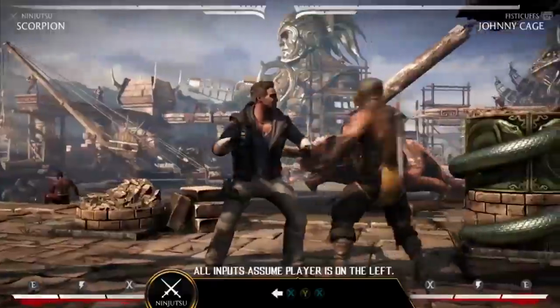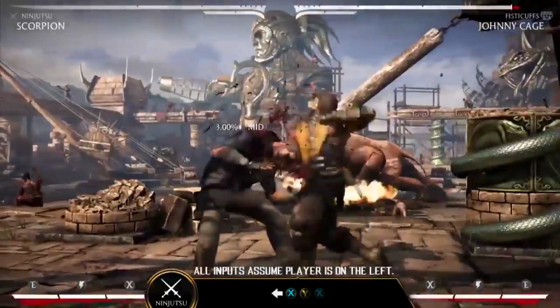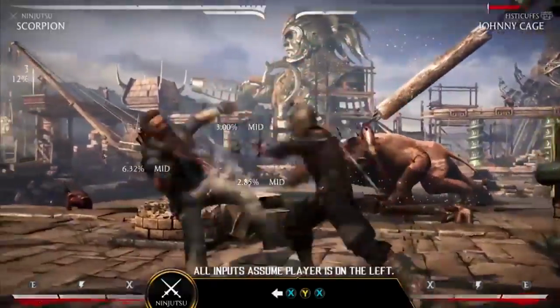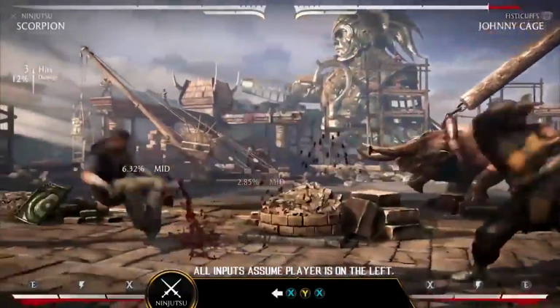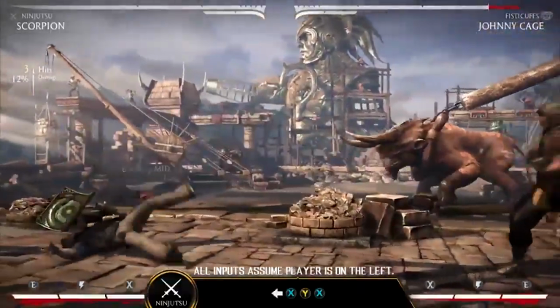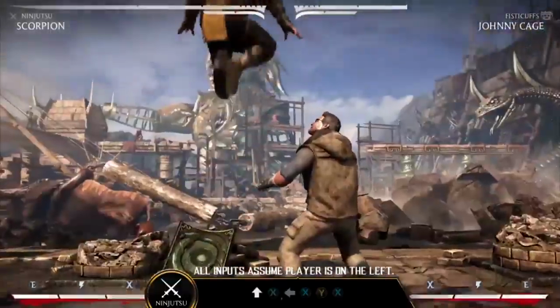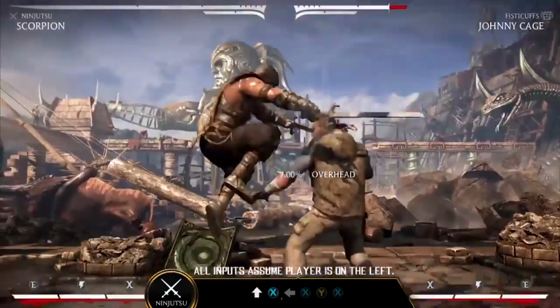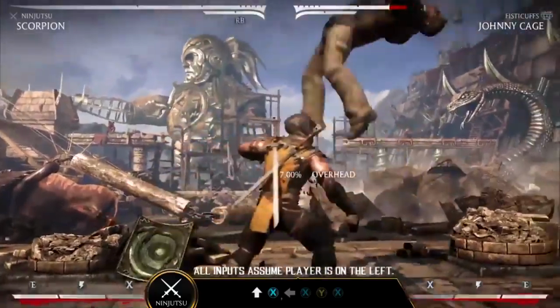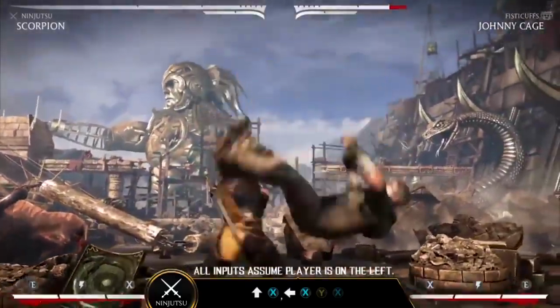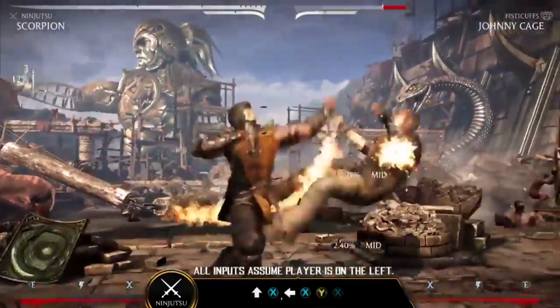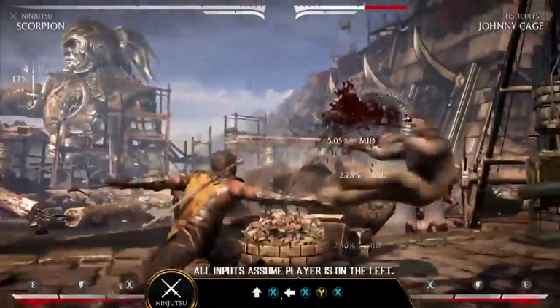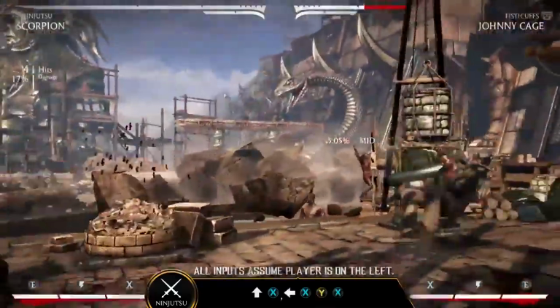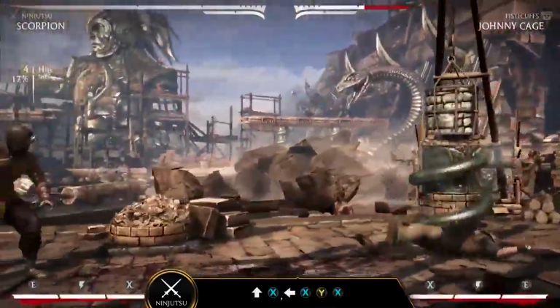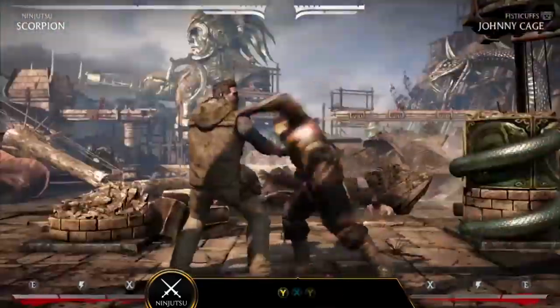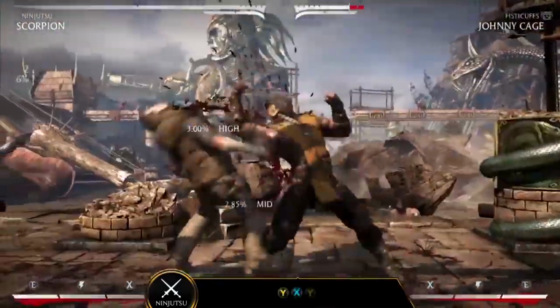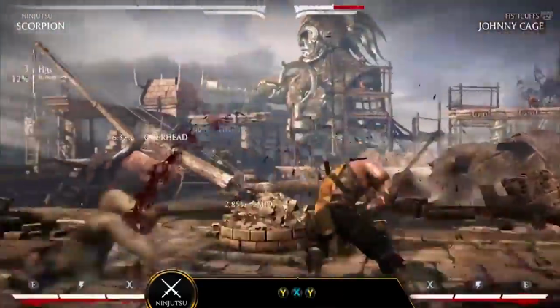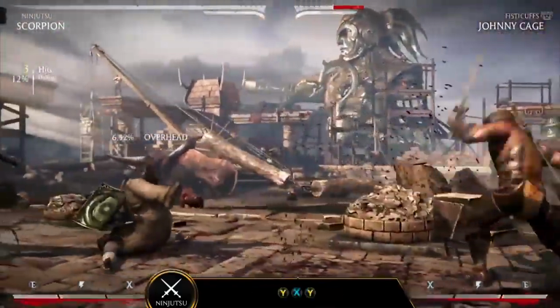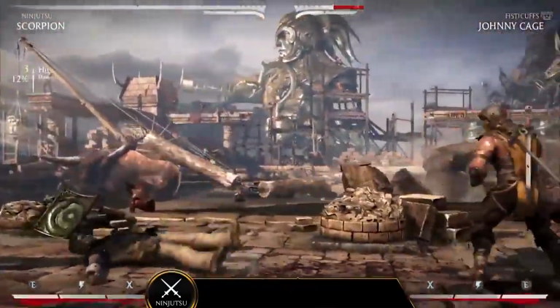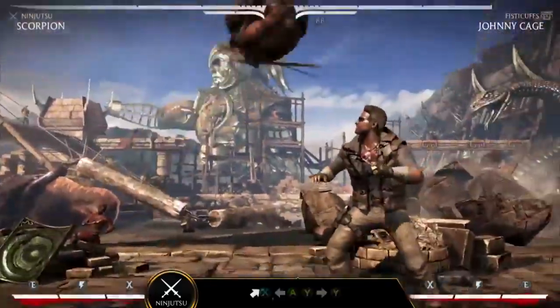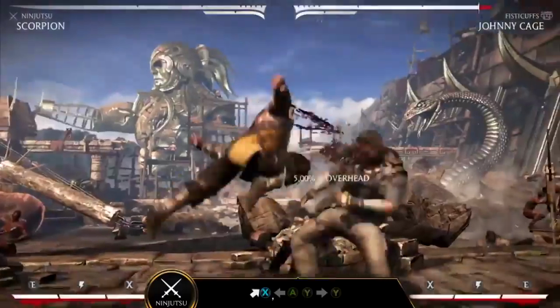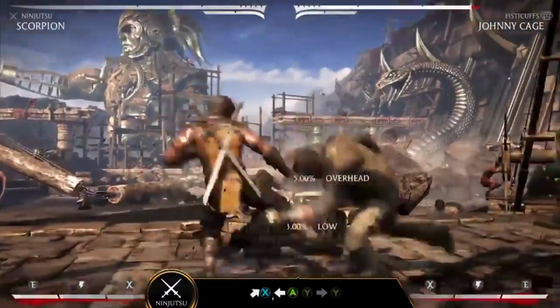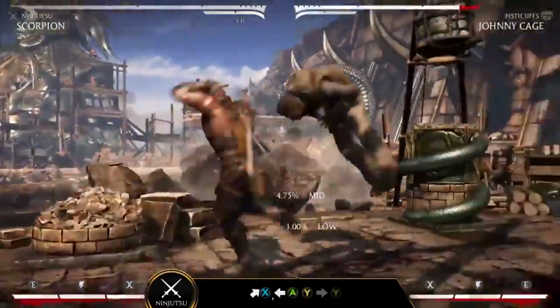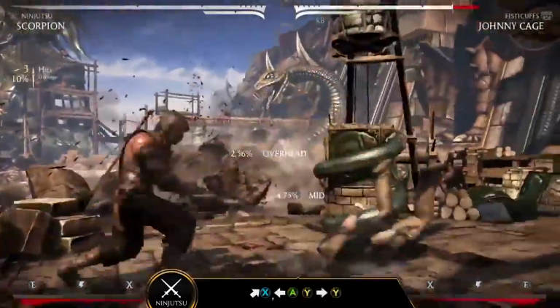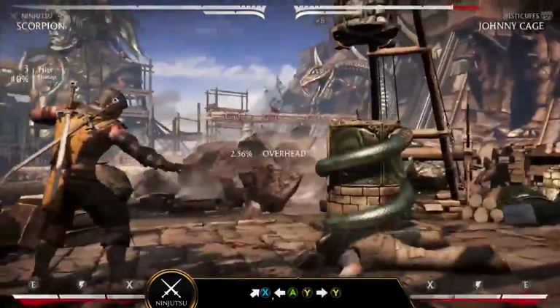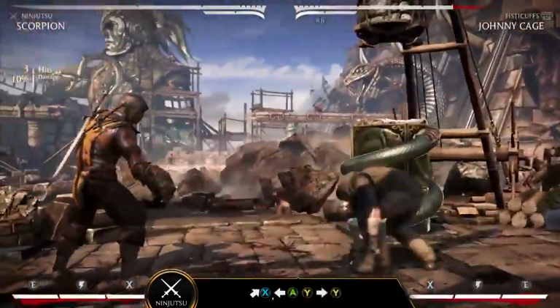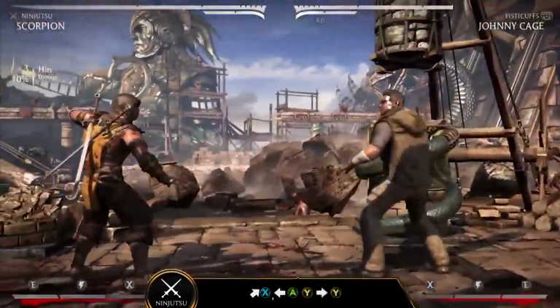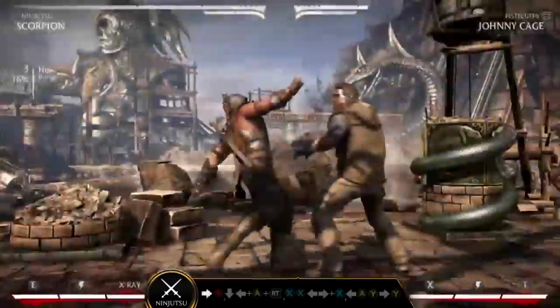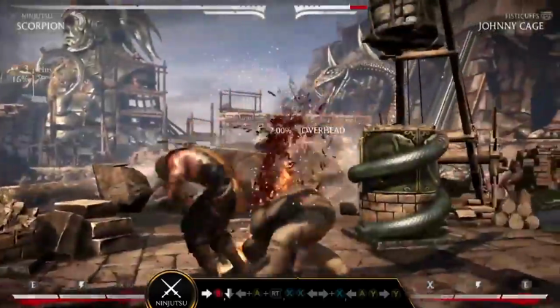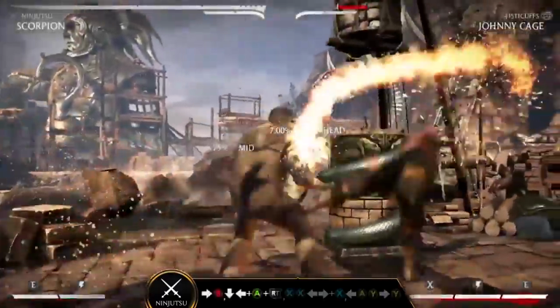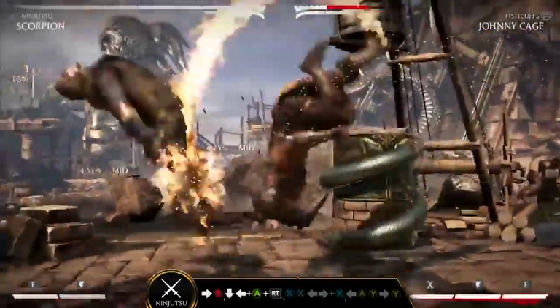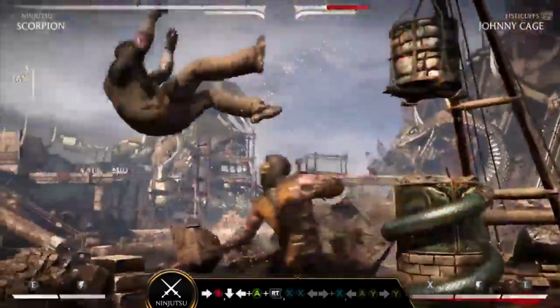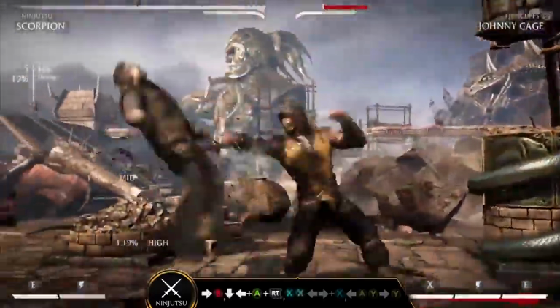First up, the Rushdown variation, Ninjutsu. This variation is great for mid-range combat and long juggles, as the Dual Ninjato Swords increase the range of normal attacks and threaten your opponent with lightning-fast overhead blows.